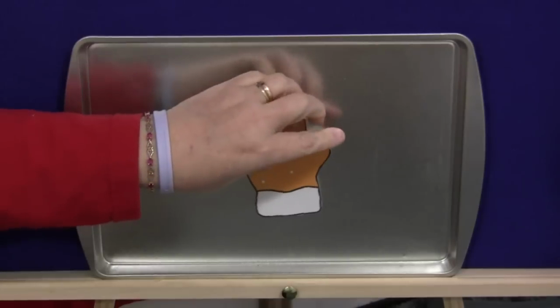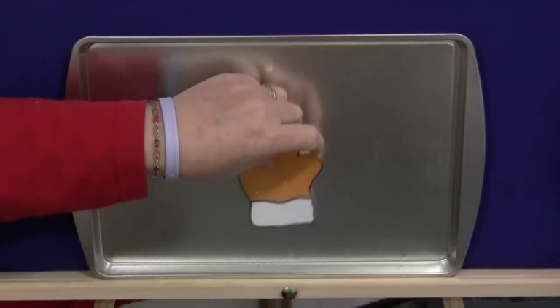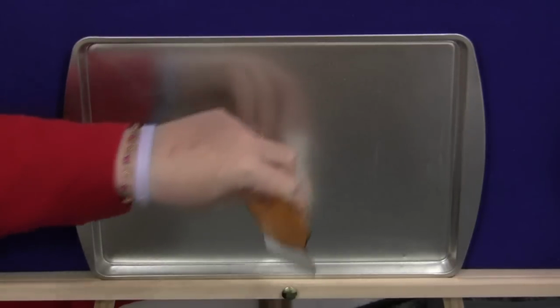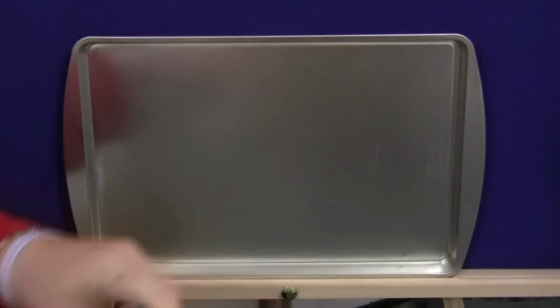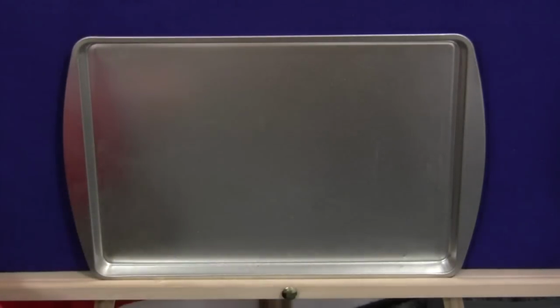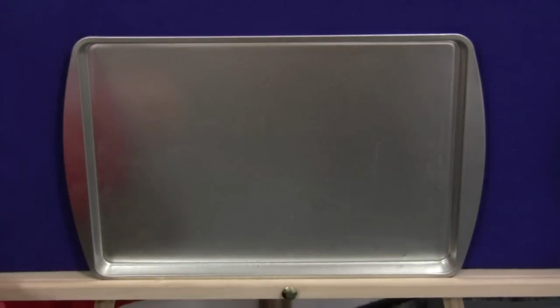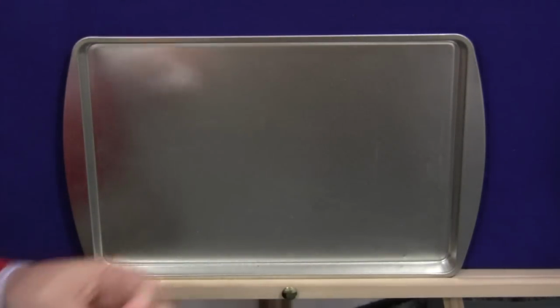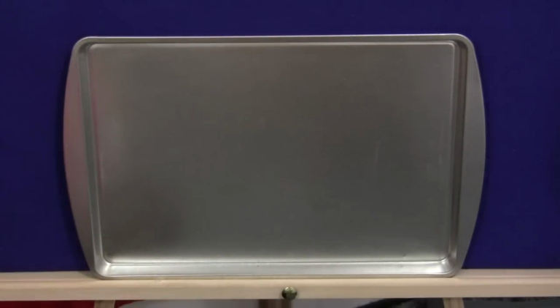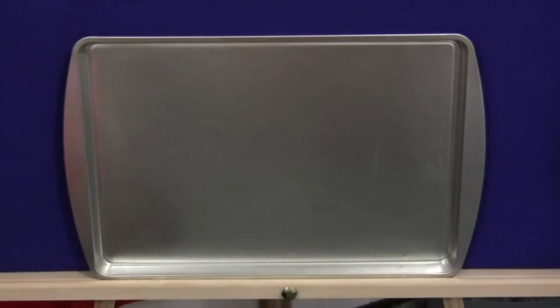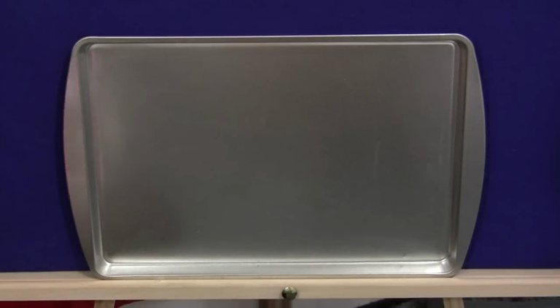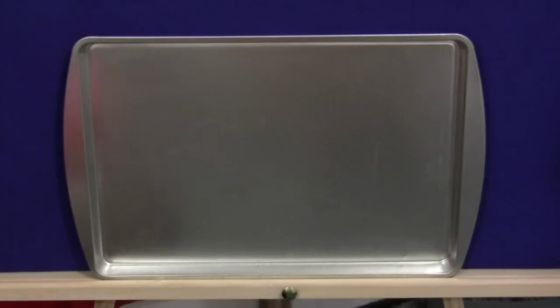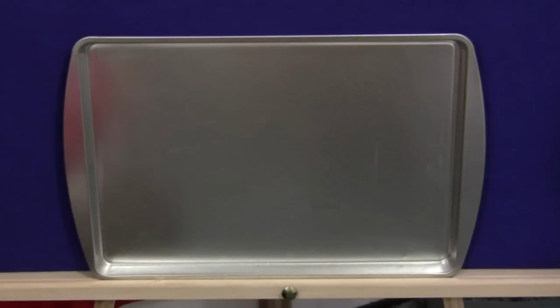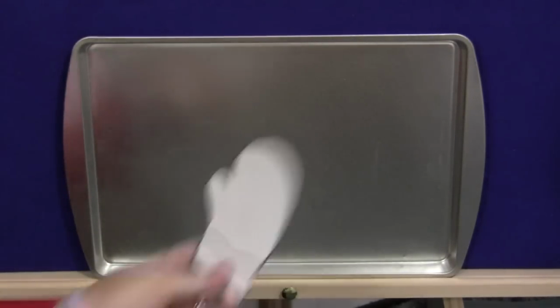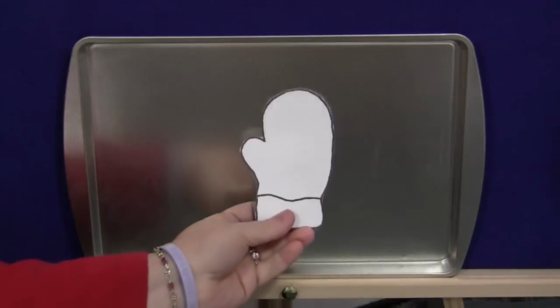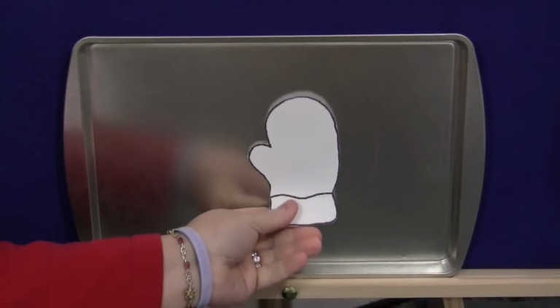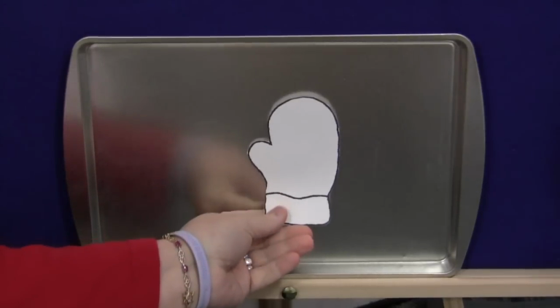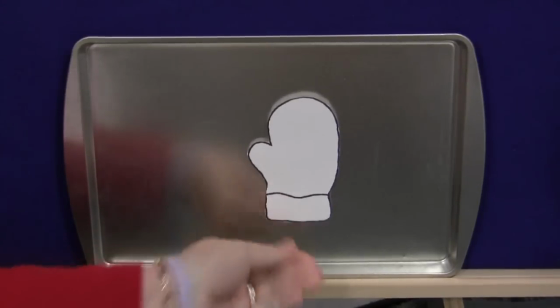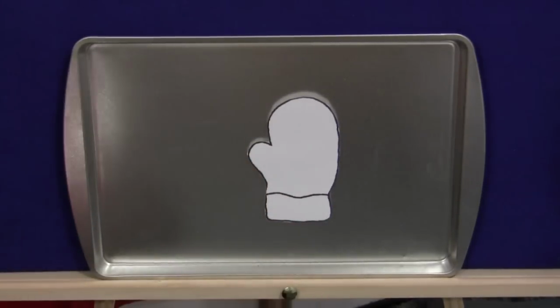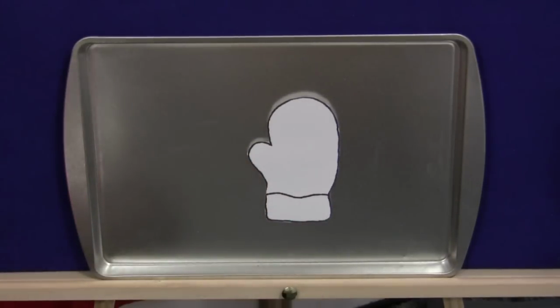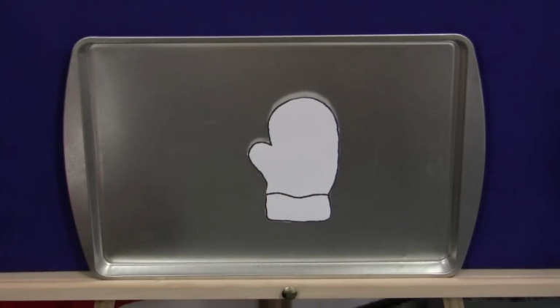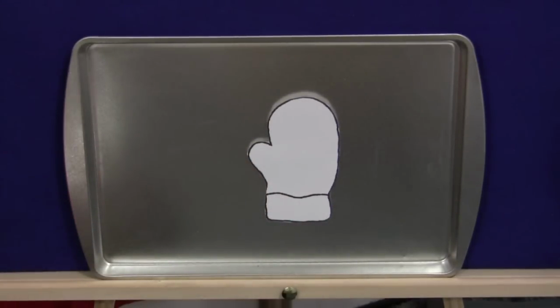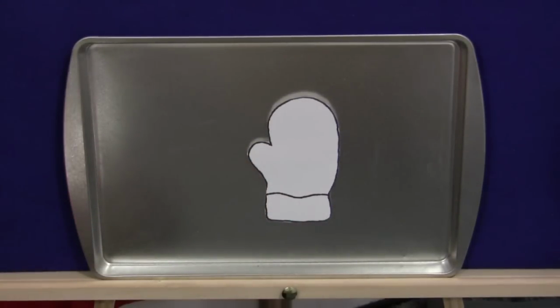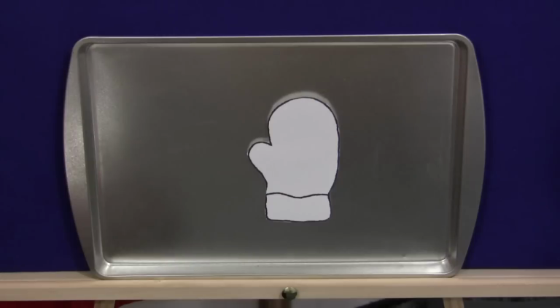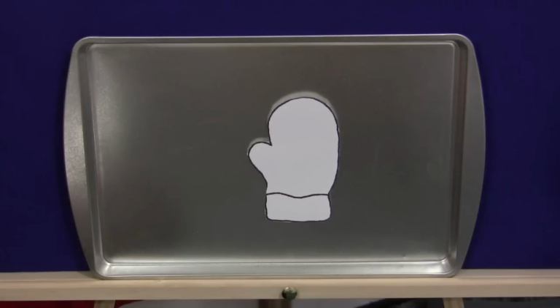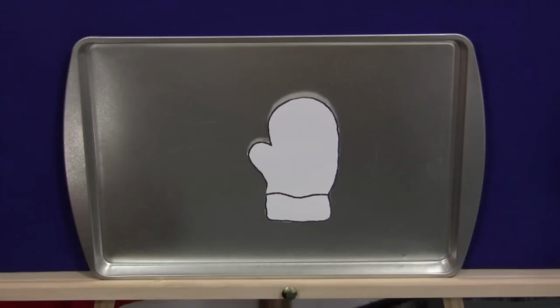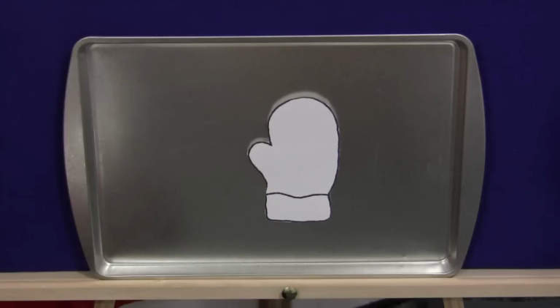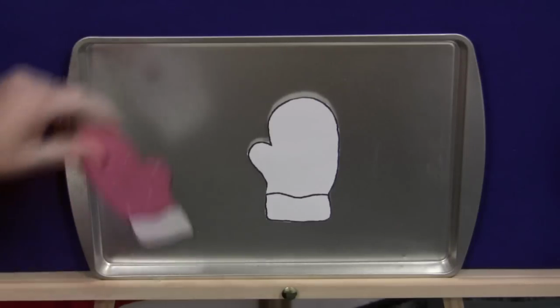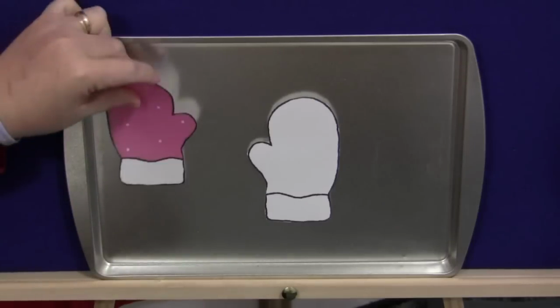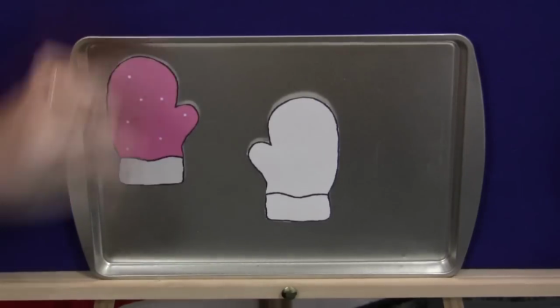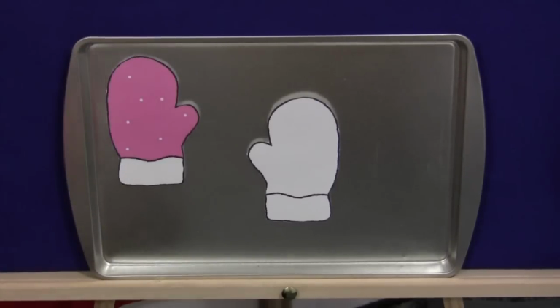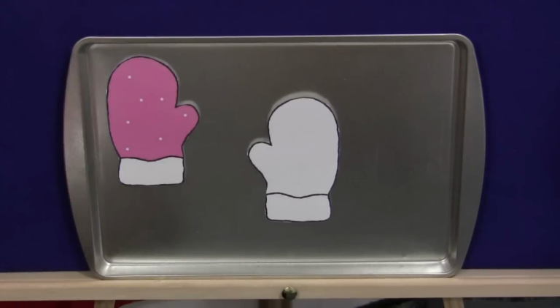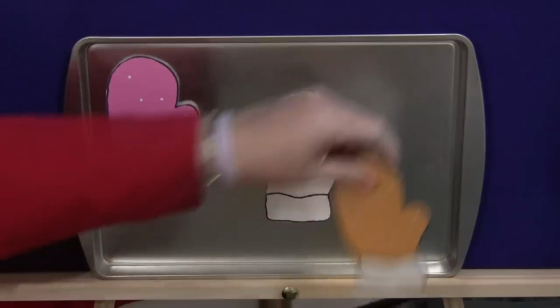And then you could just continue on to the end. When you have the last mitten on, we can just do the white mitten: white mitten, white mitten, what do you see? I see all the colors looking at me. And then you put up all the mittens that you can fit on the board.